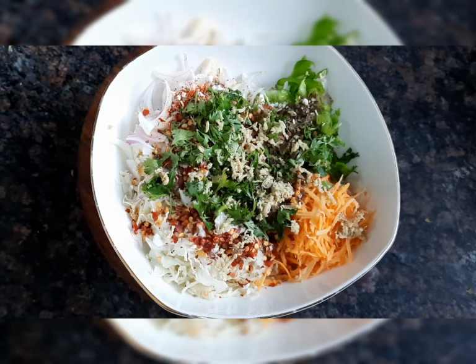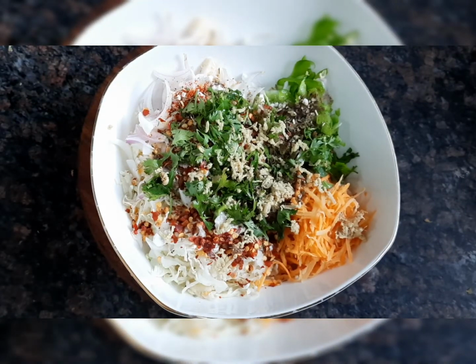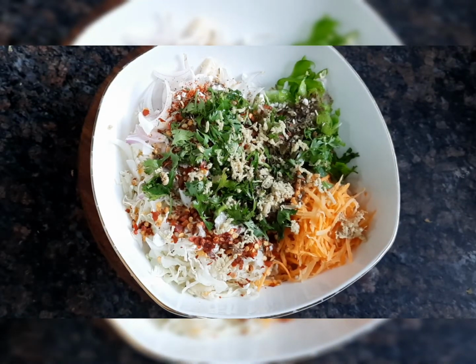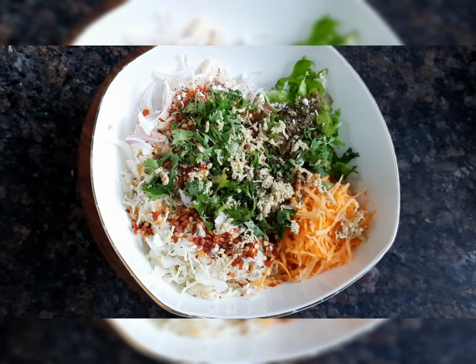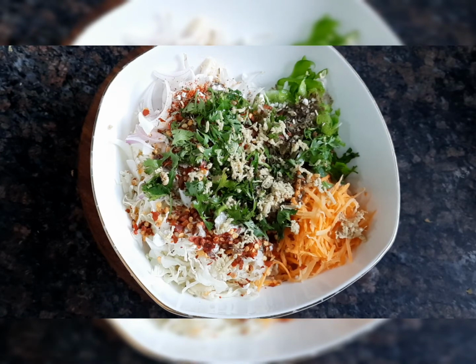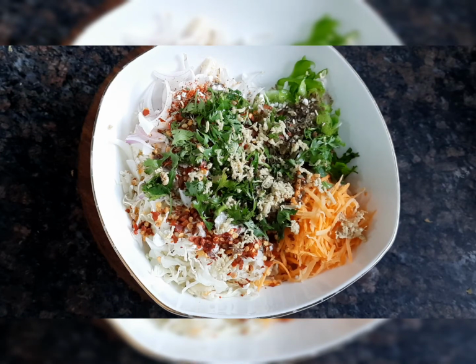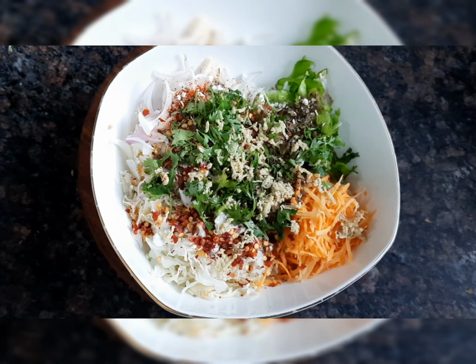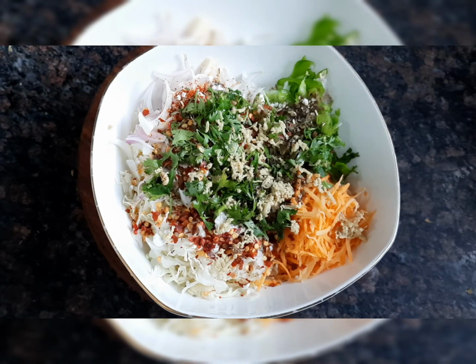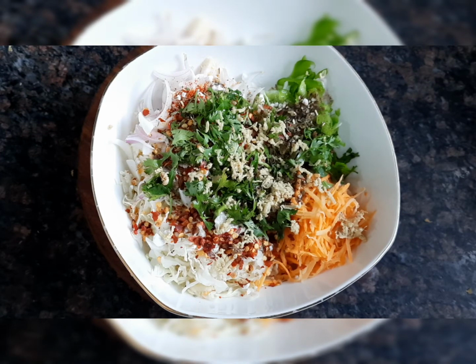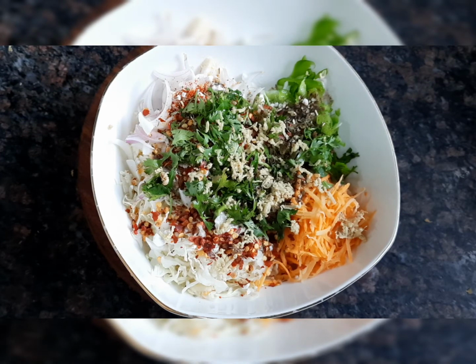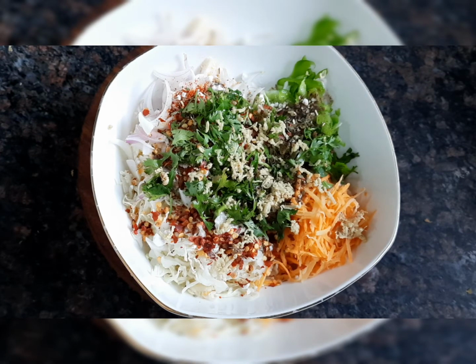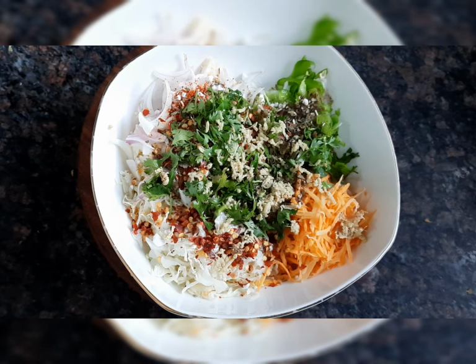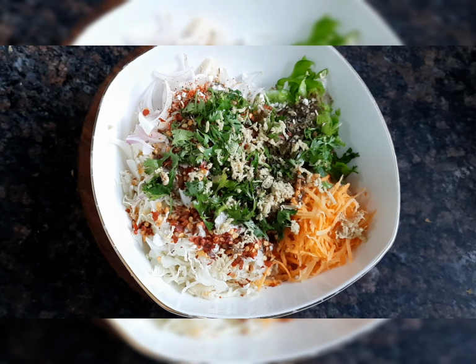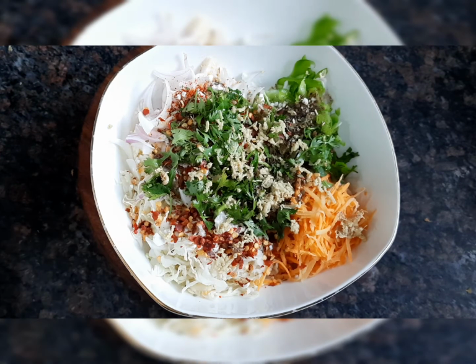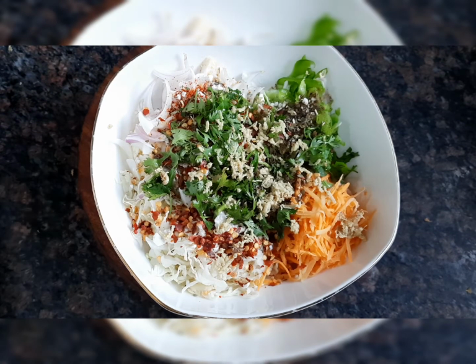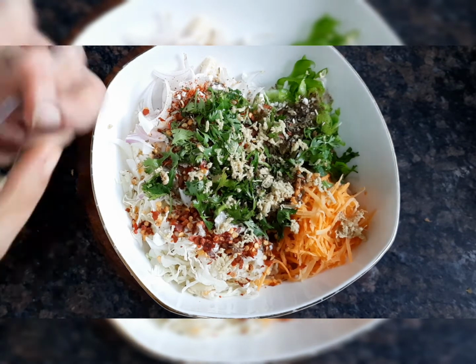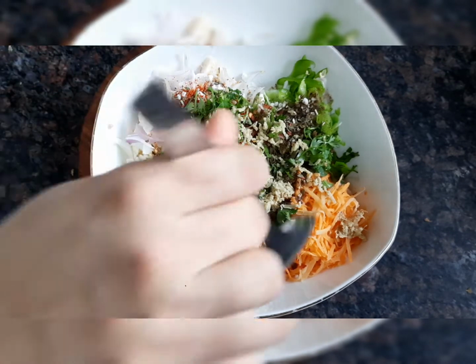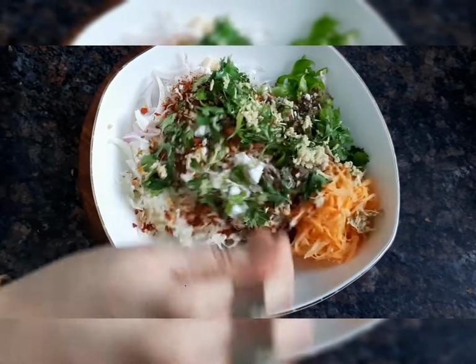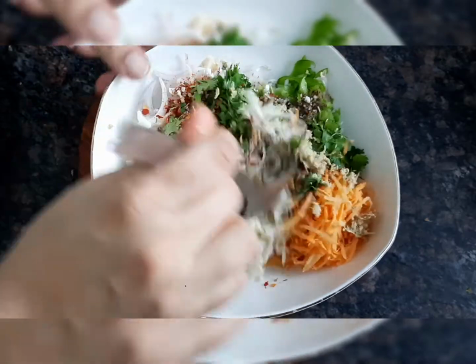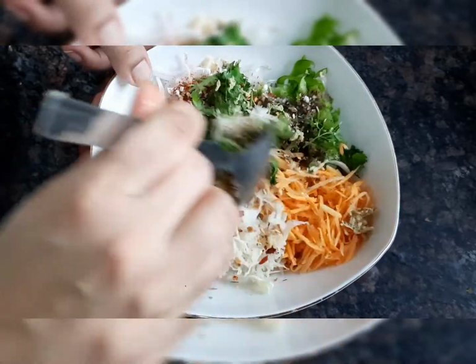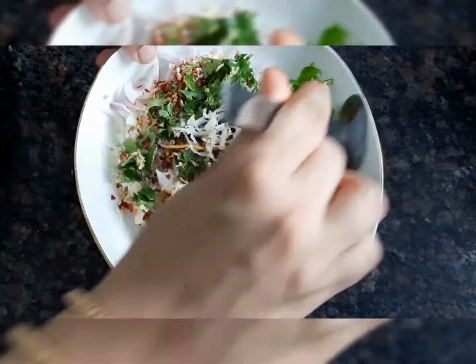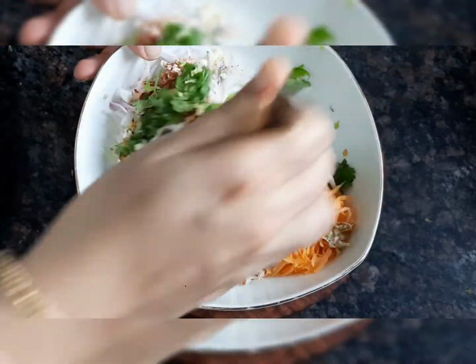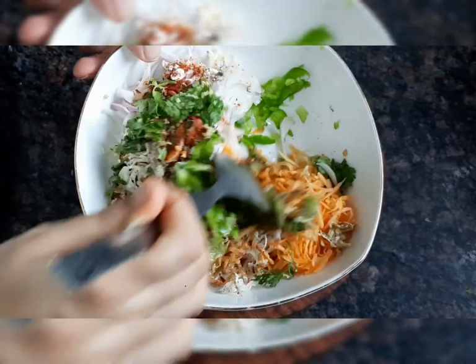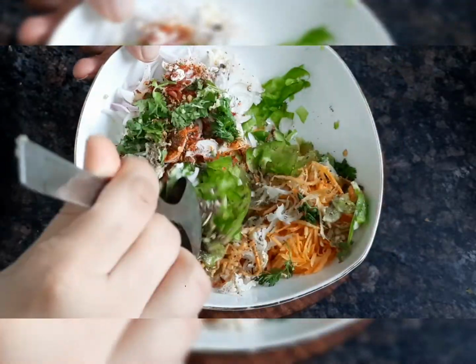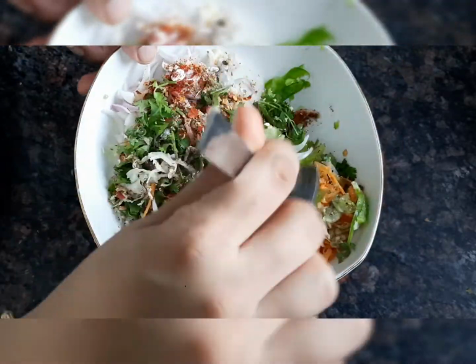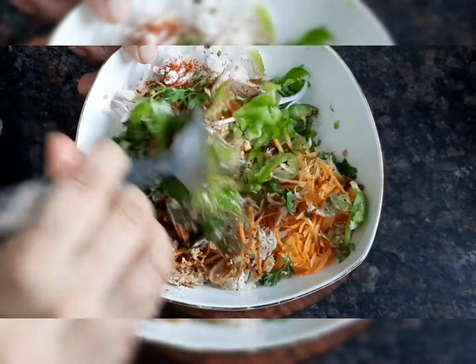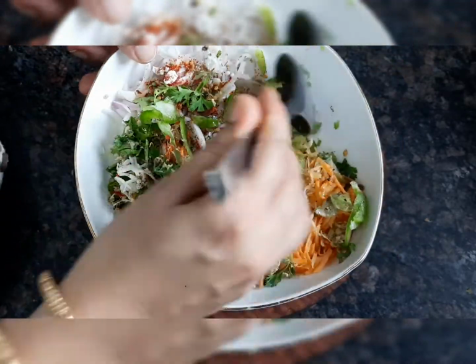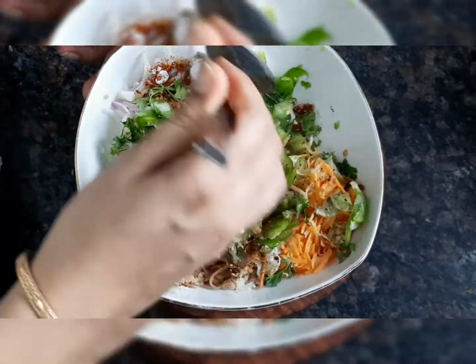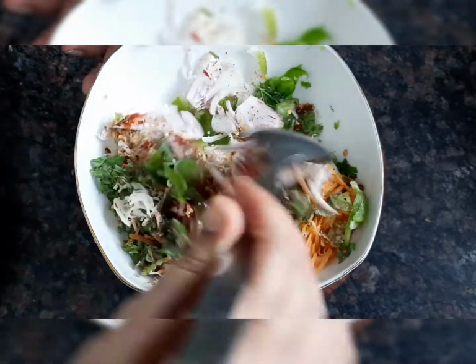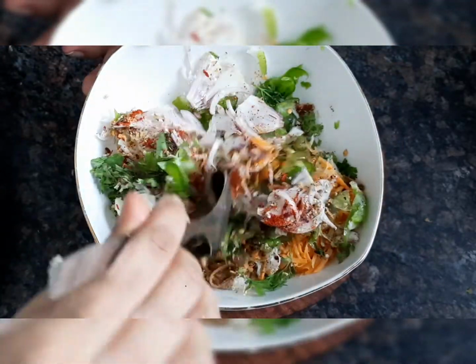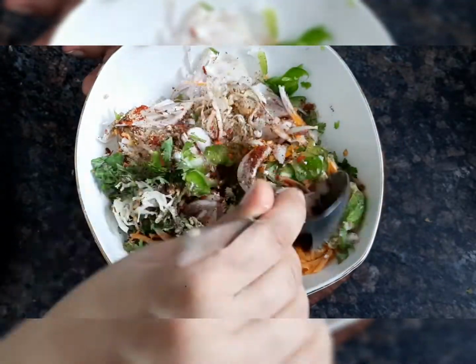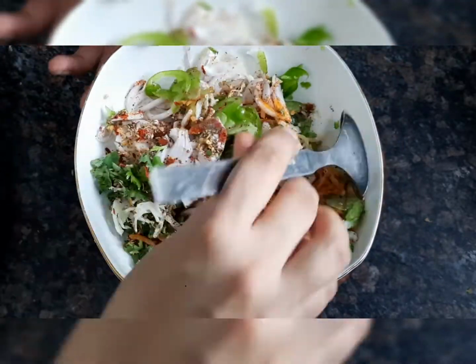Now we mix them well and let them rest so the vegetables release moisture. With the help of the salt and onion, a whole lot of water will be drawn out.